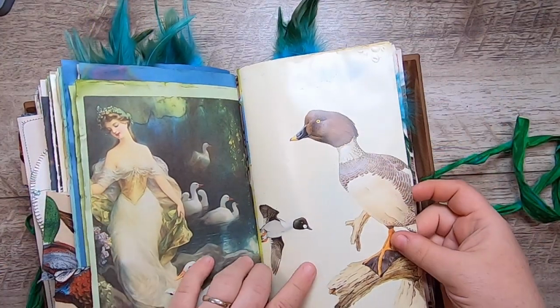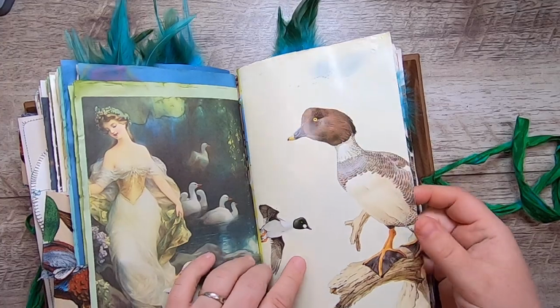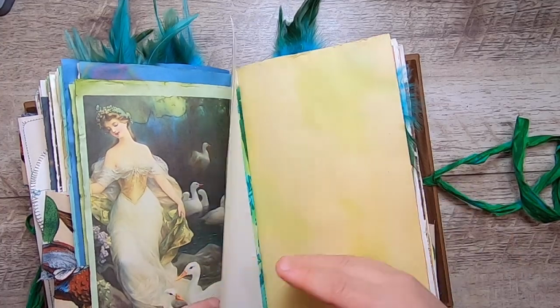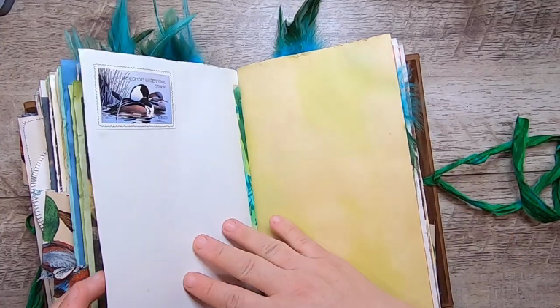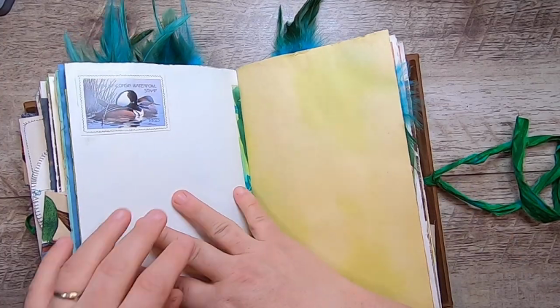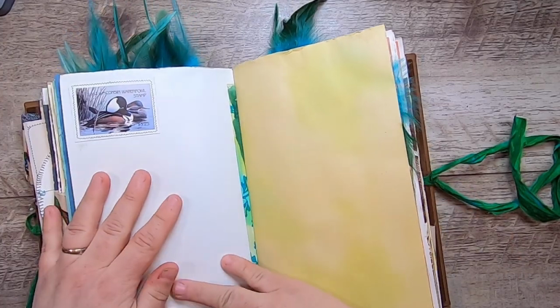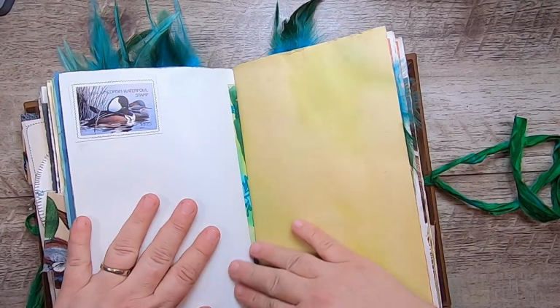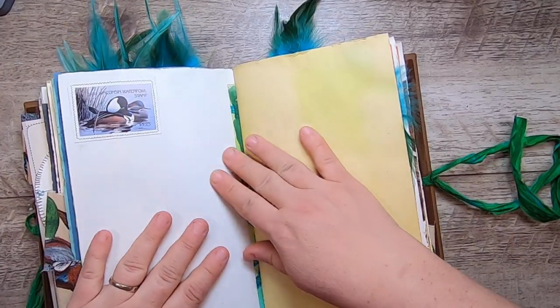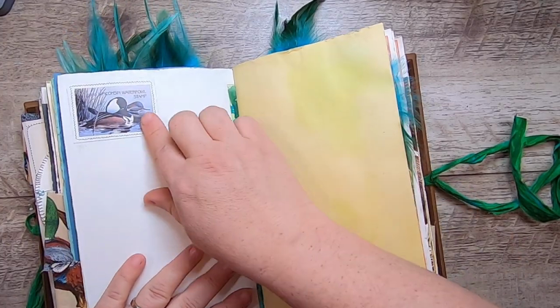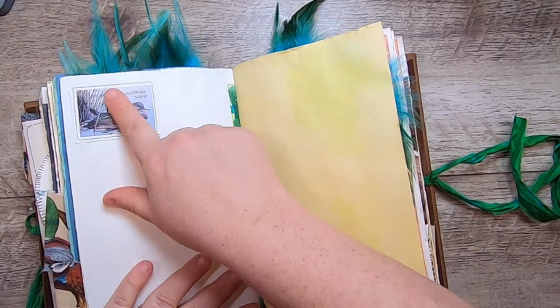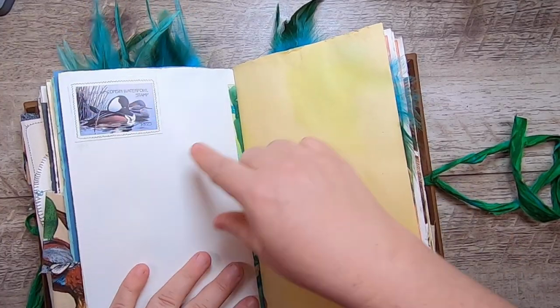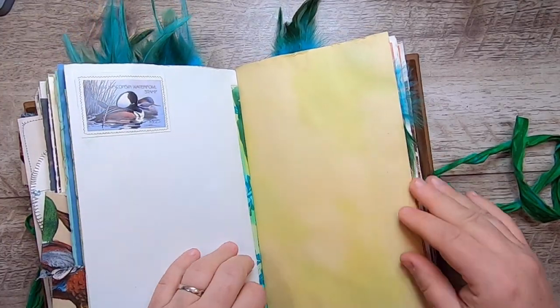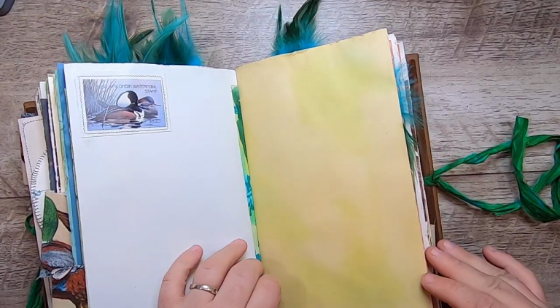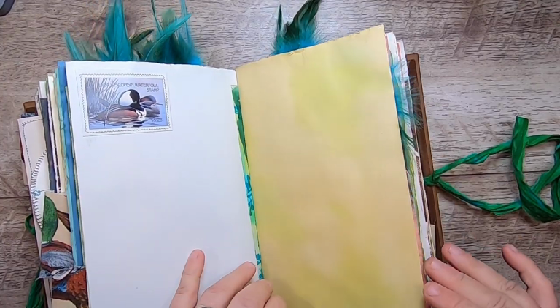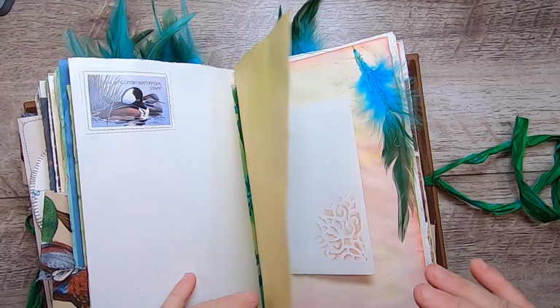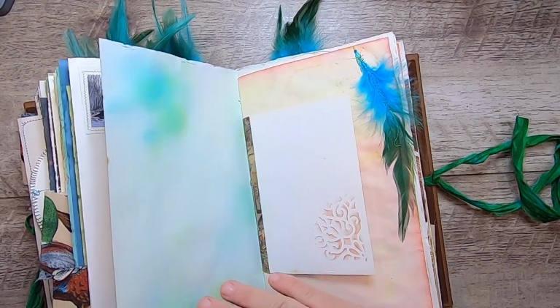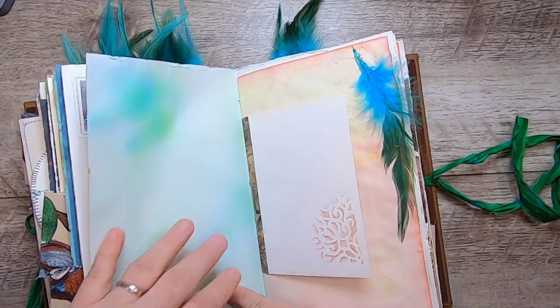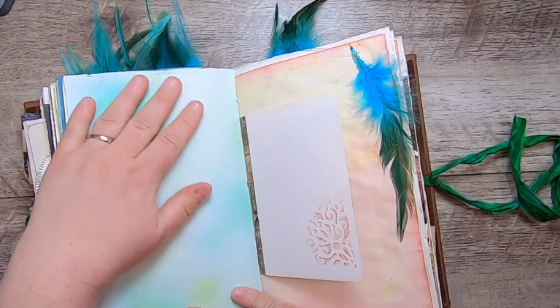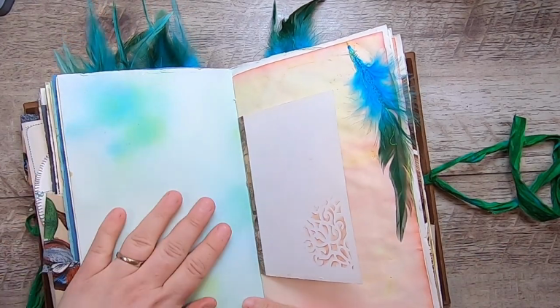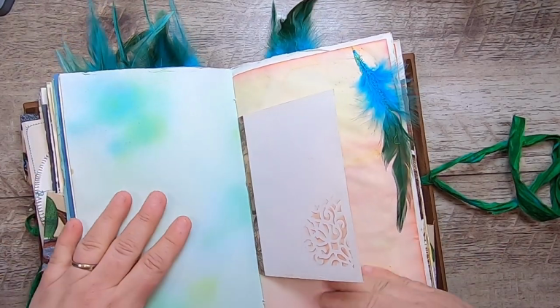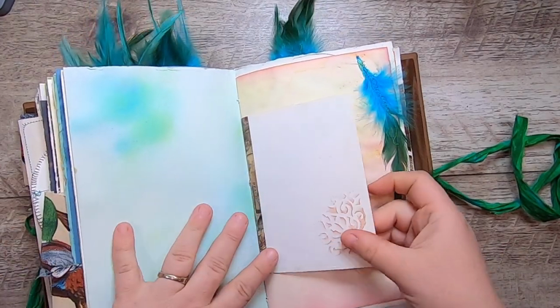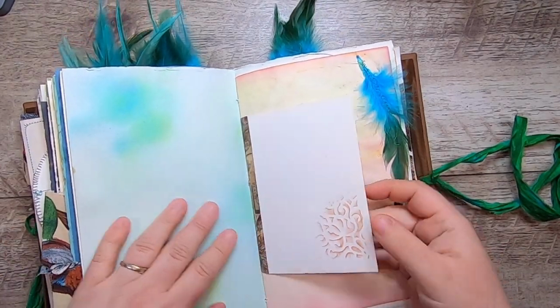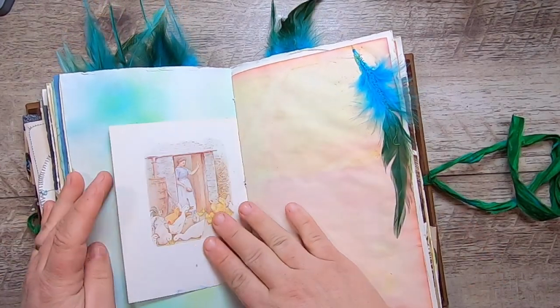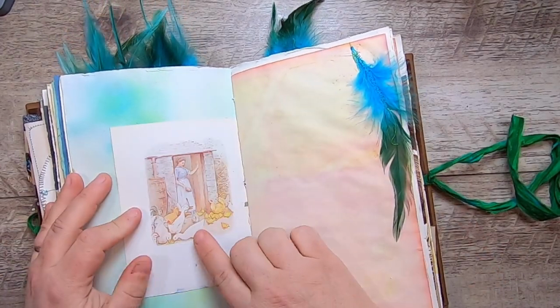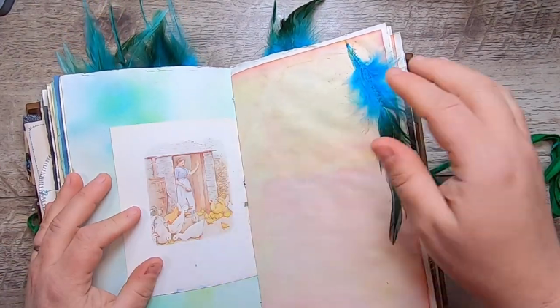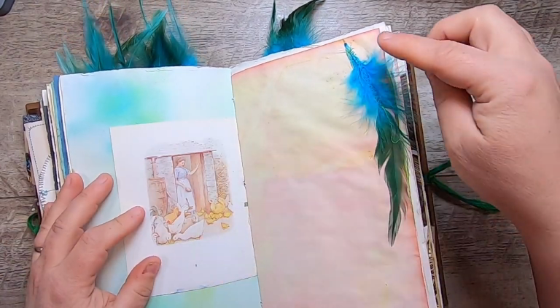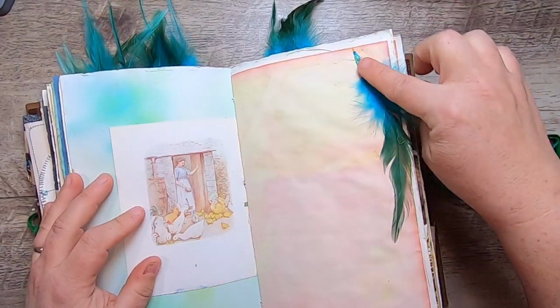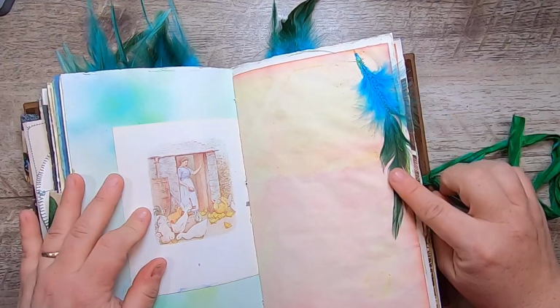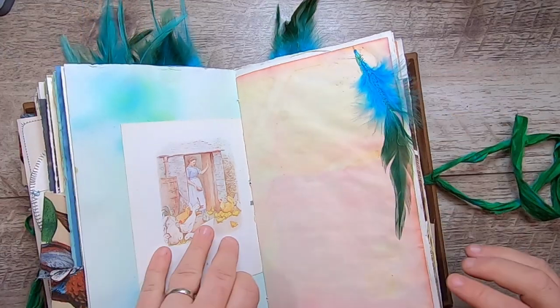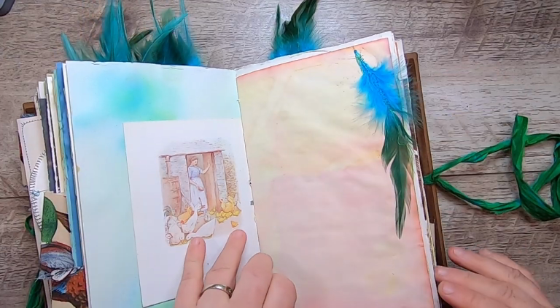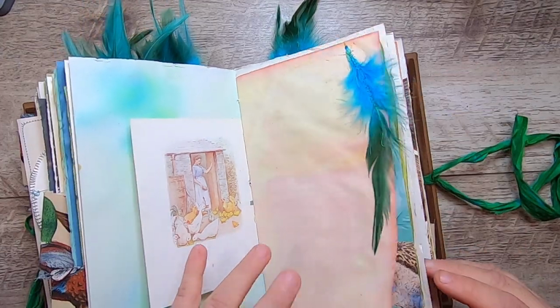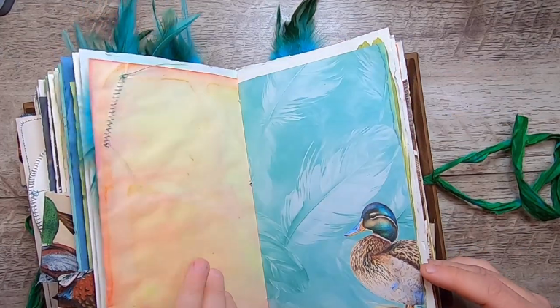Another of the vintage duck images and another duck stamp. This is scrapbook paper, sprayed on the back, stenciled, Jemima Puddle-Duck, stitched on a feather on my hand-dyed paper.